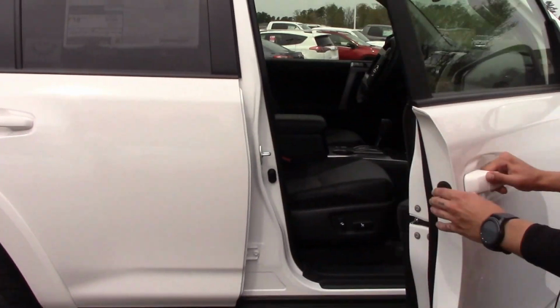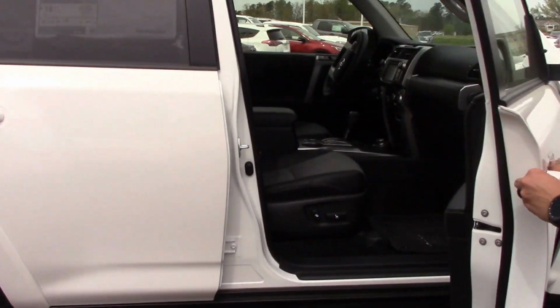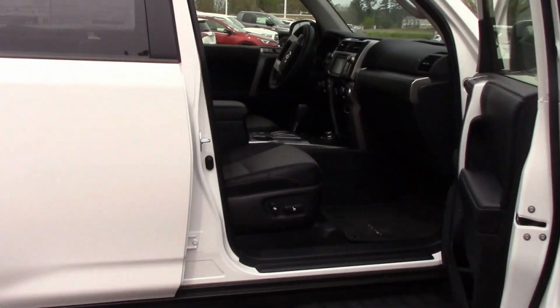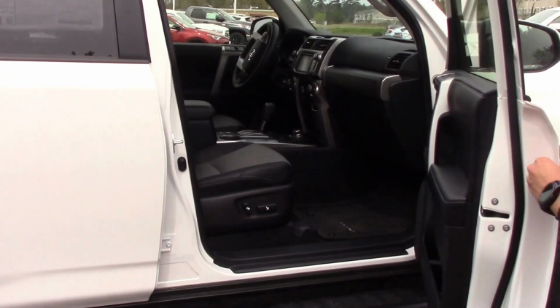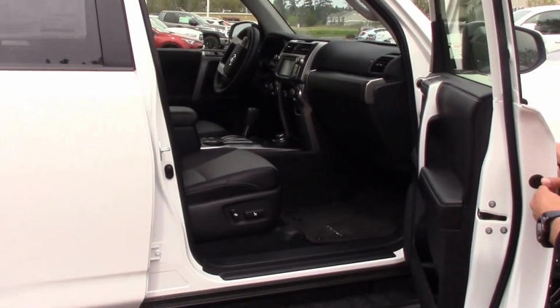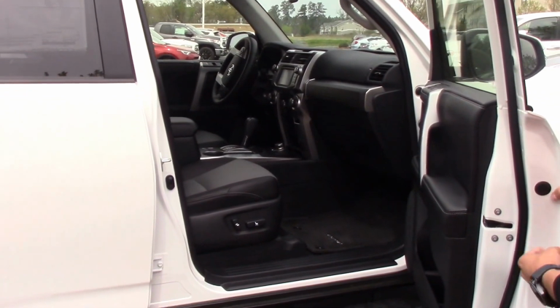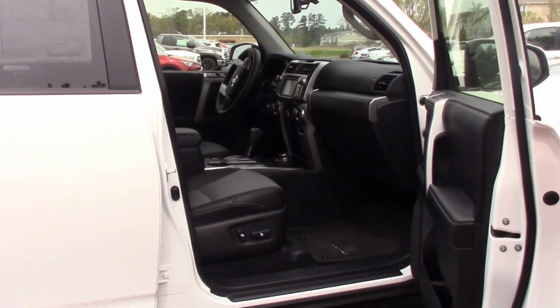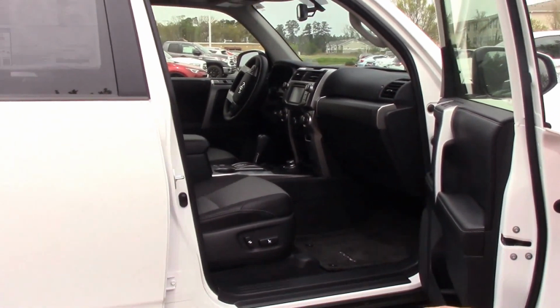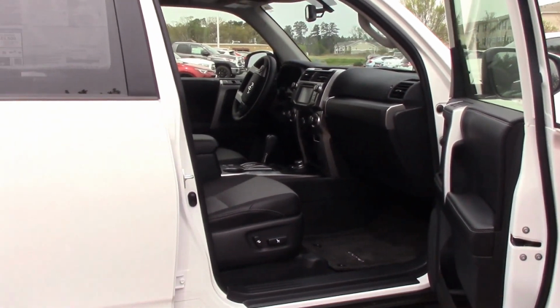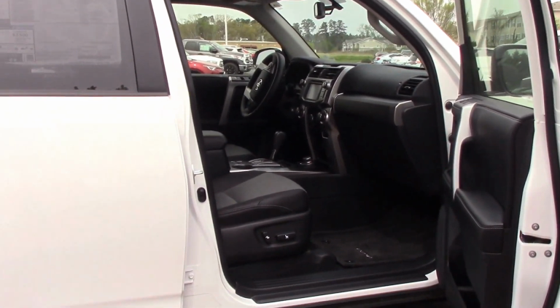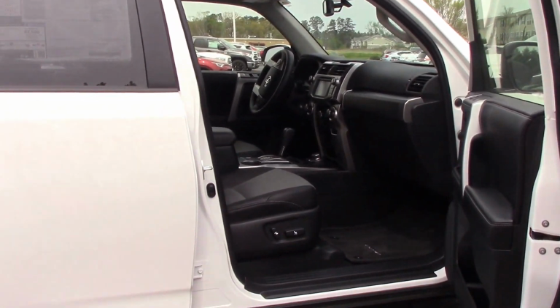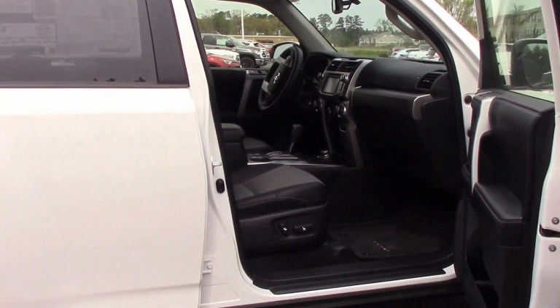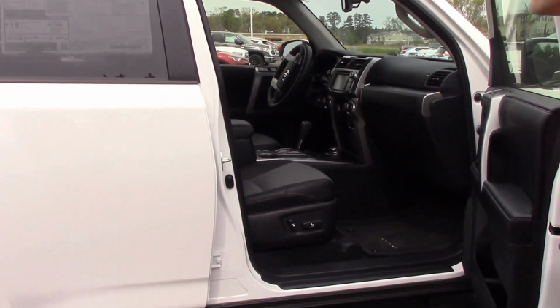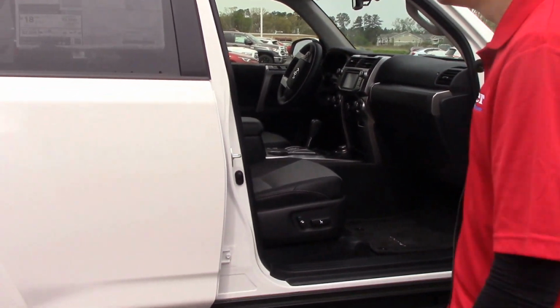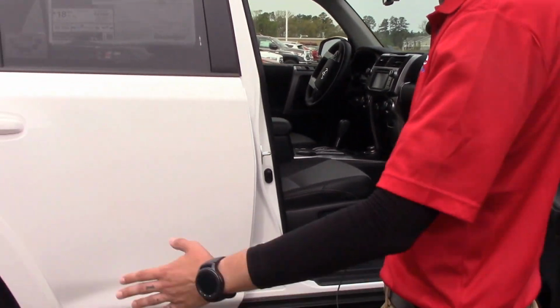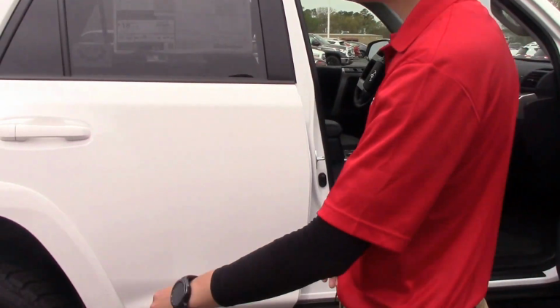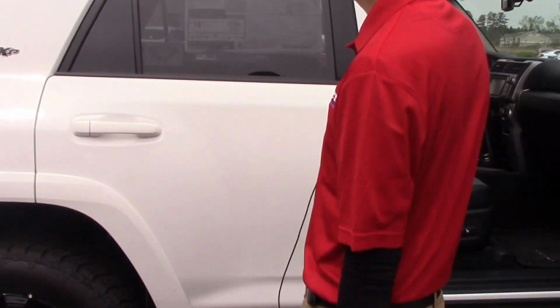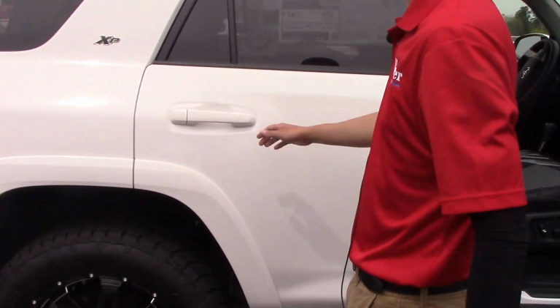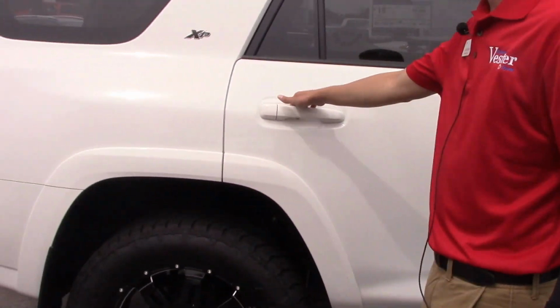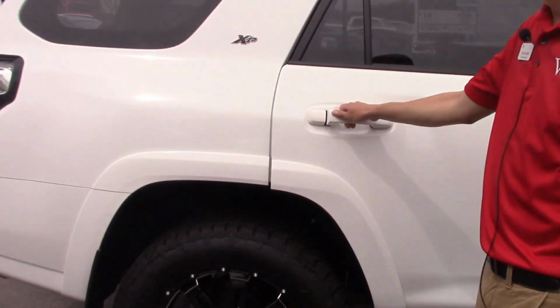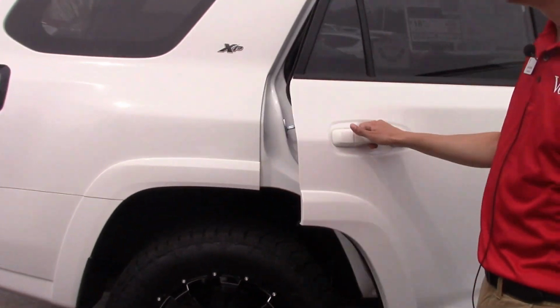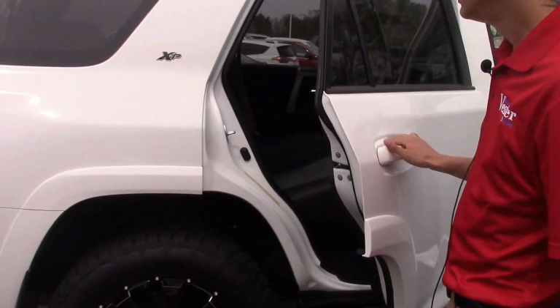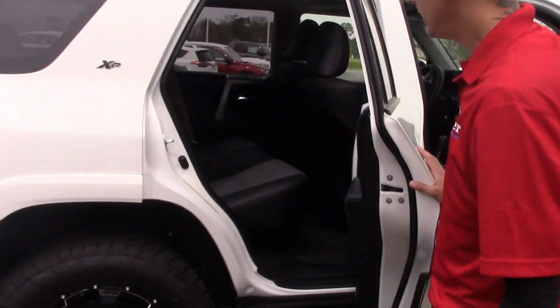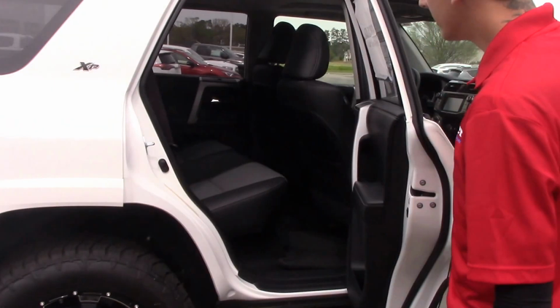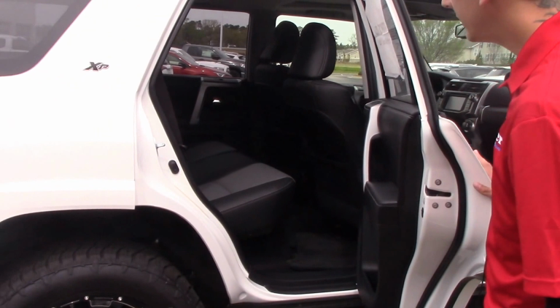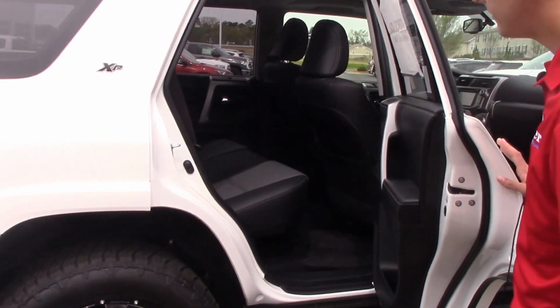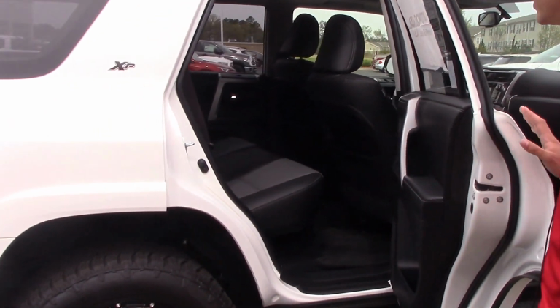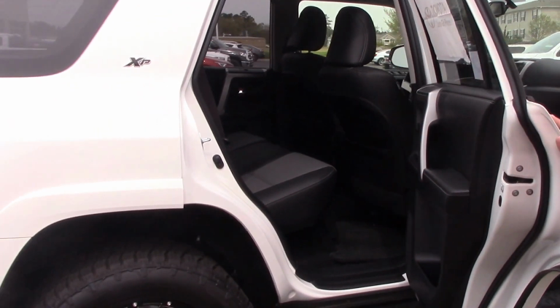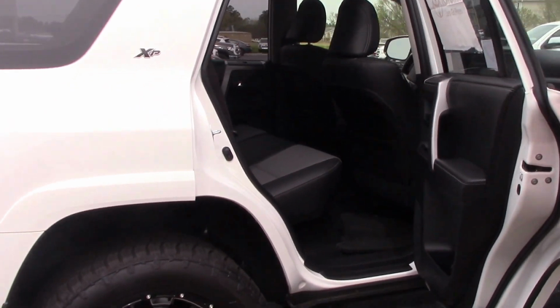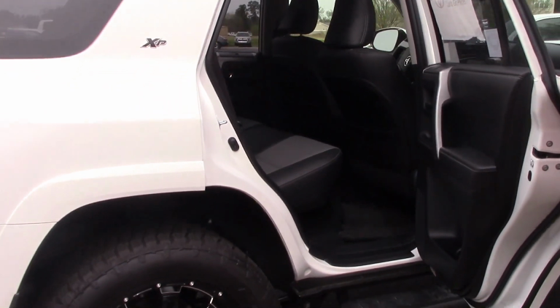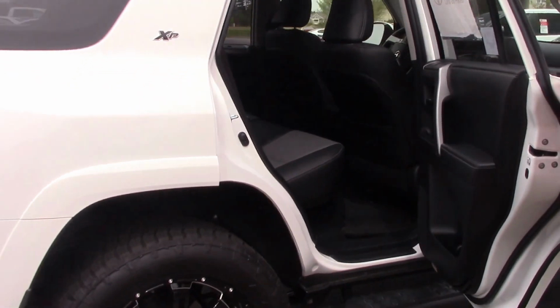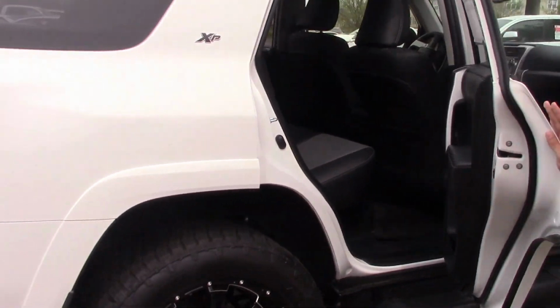Looking at the interior here, you've got a nice two-tone gray and black leather interior. This vehicle is also four-wheel drive. Look in the rear — you've got very spacious seating for your rear passengers.